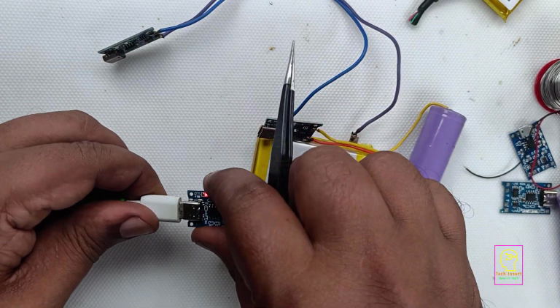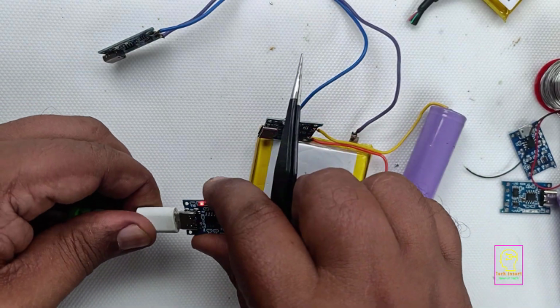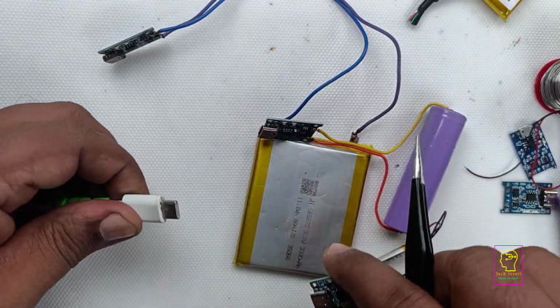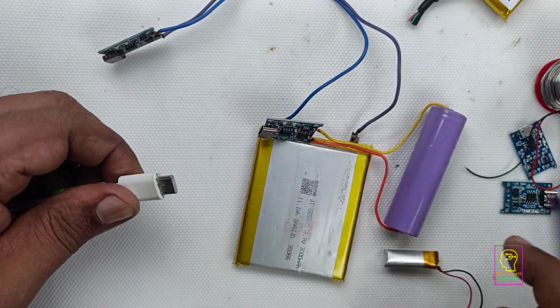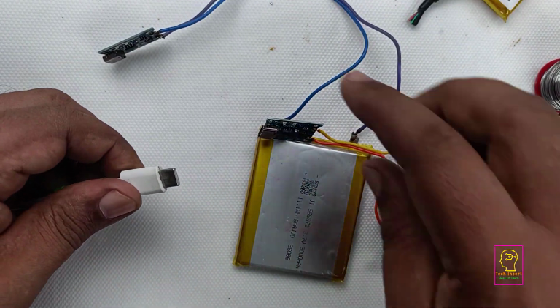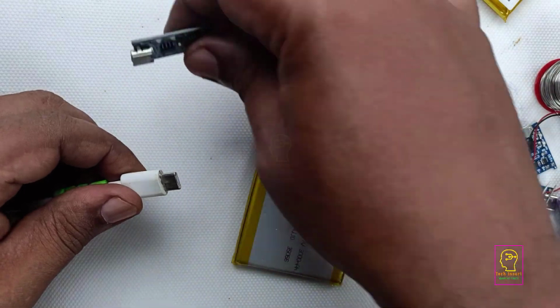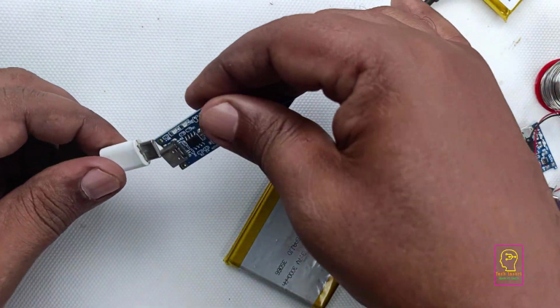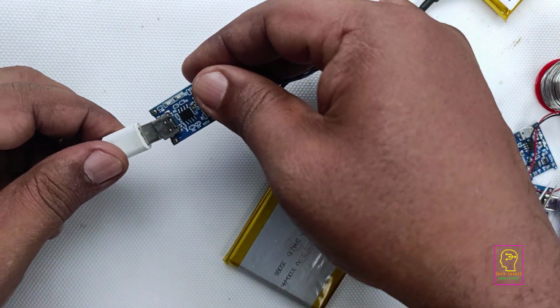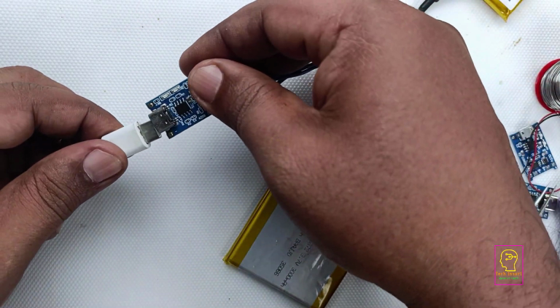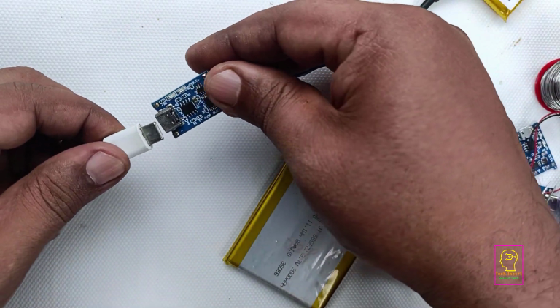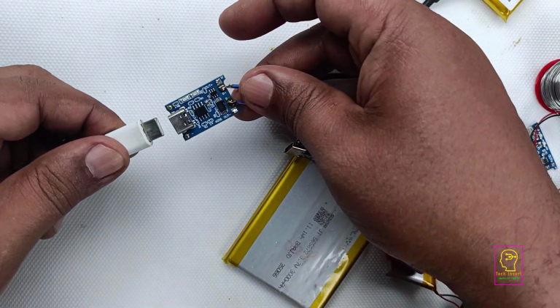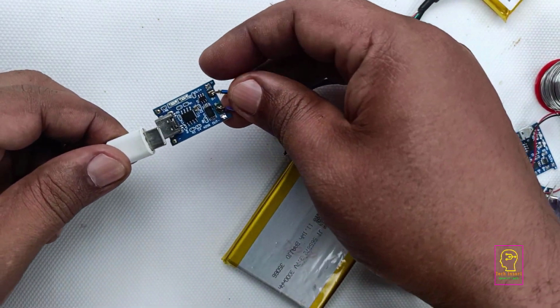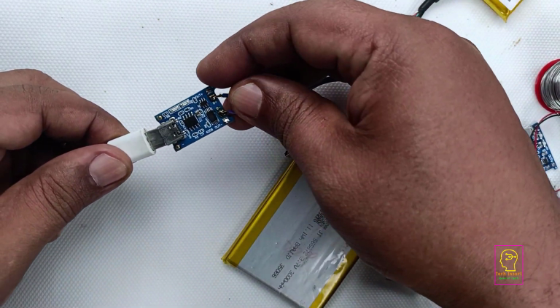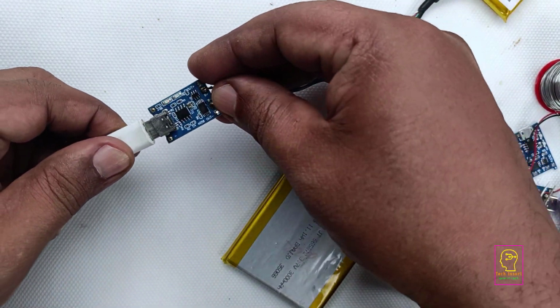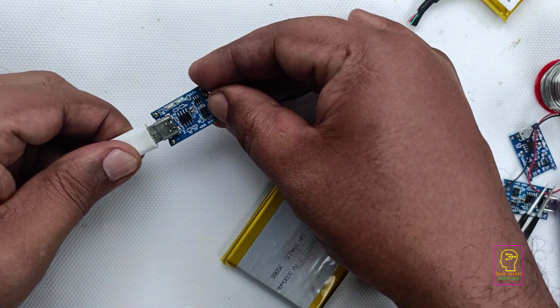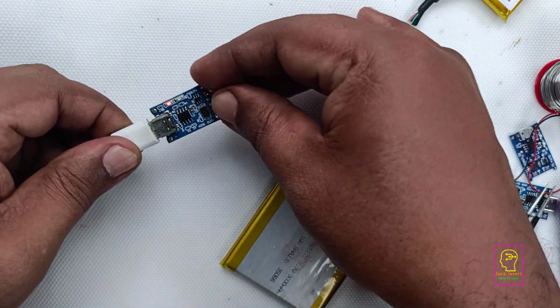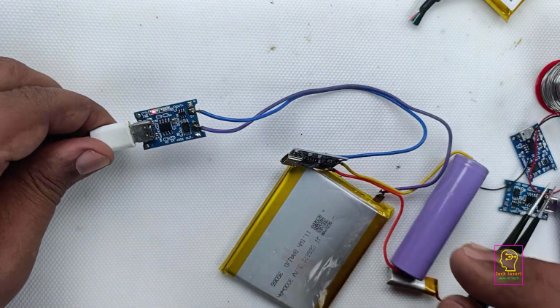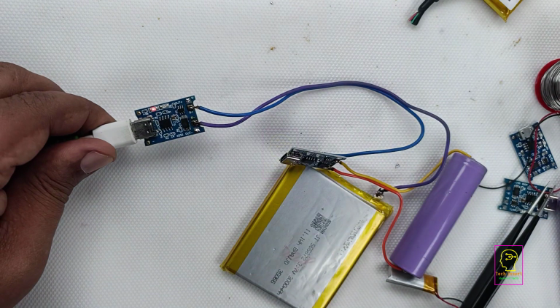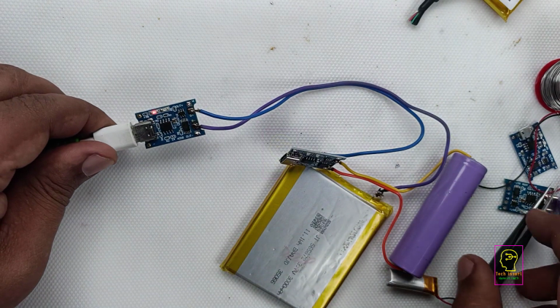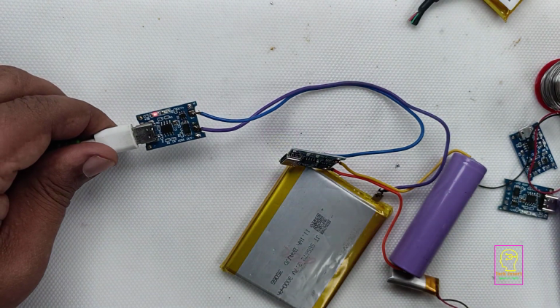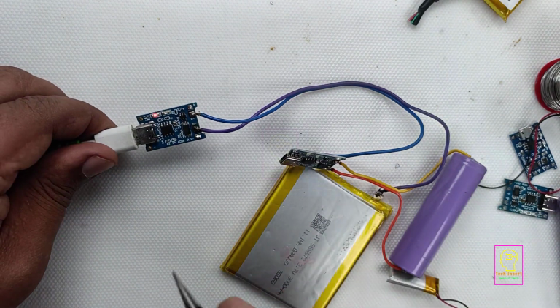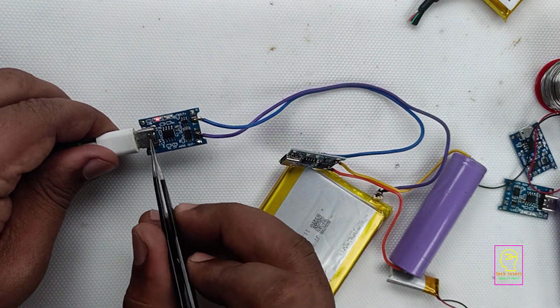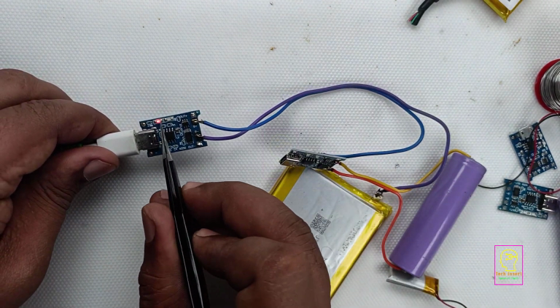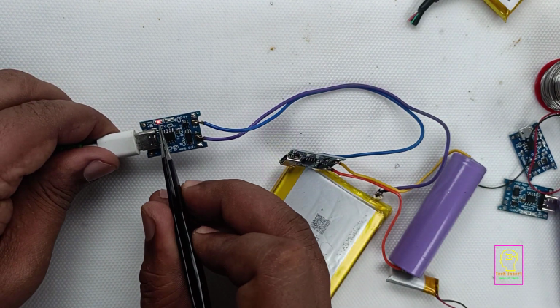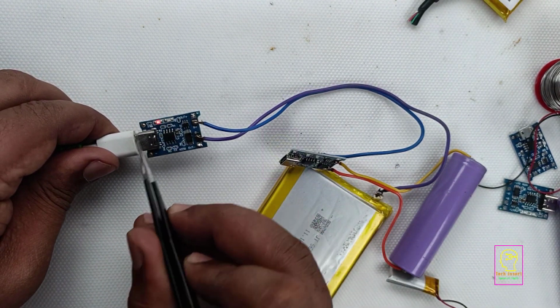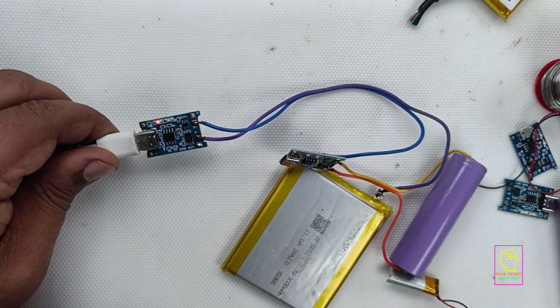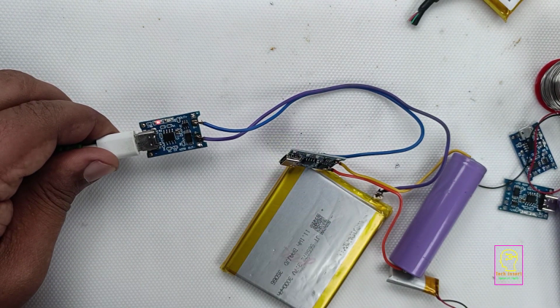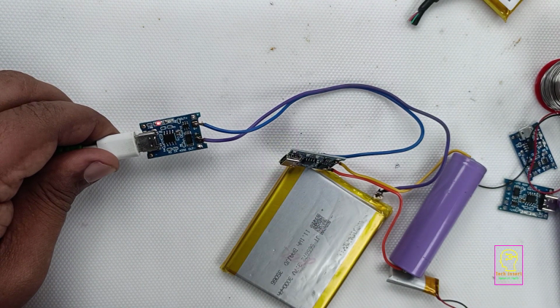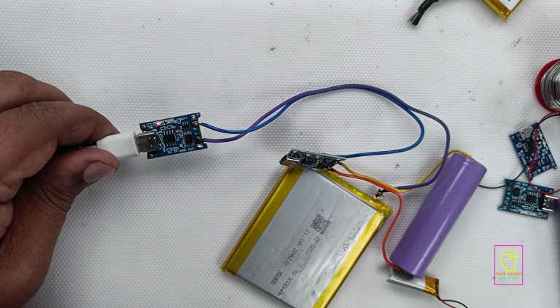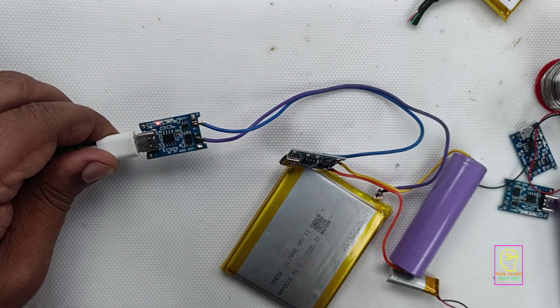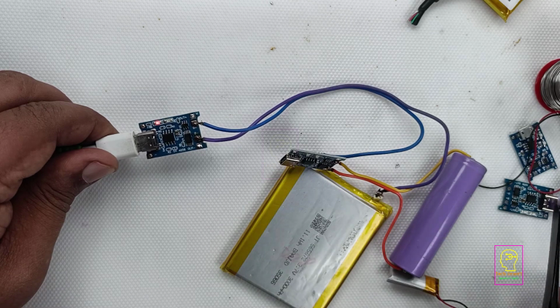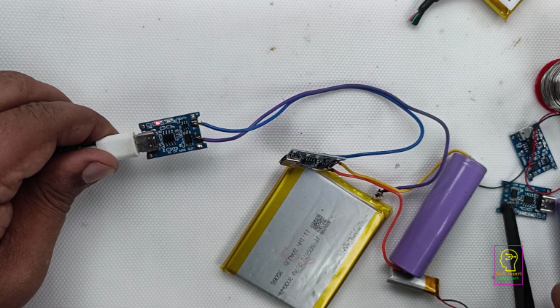I will disconnect it and will connect the flat type 3A big battery. That also is not fully charged because I didn't even charge it for a long time. So that is why the red LED is lighting.